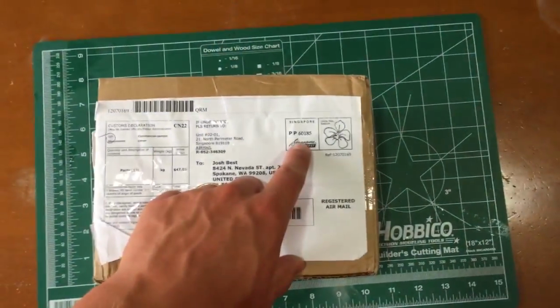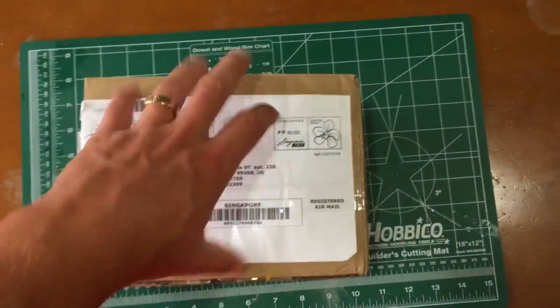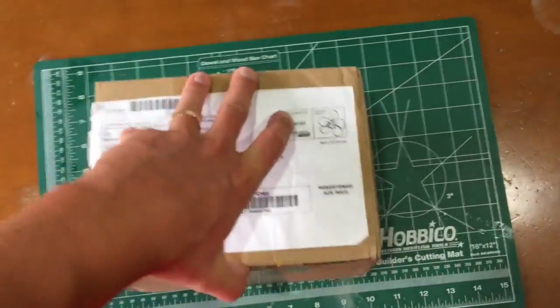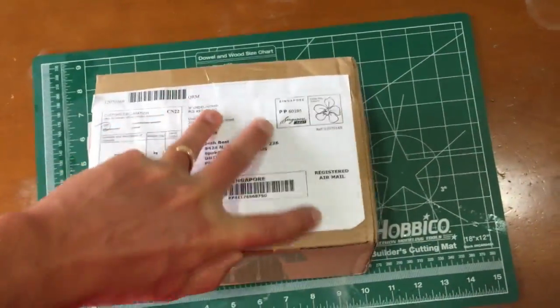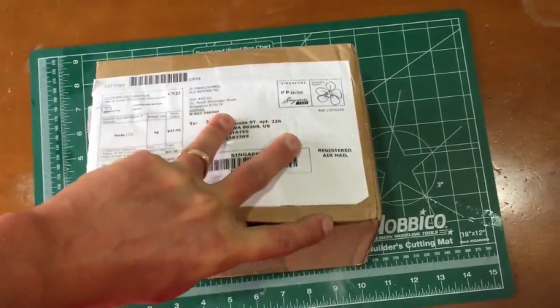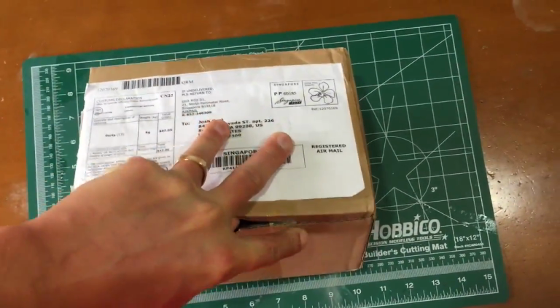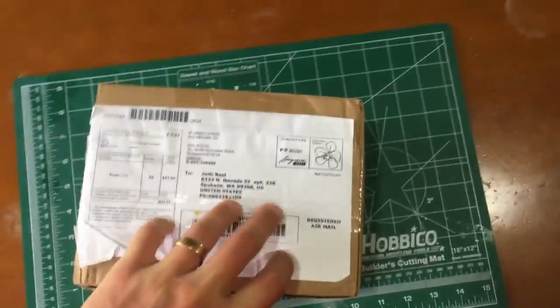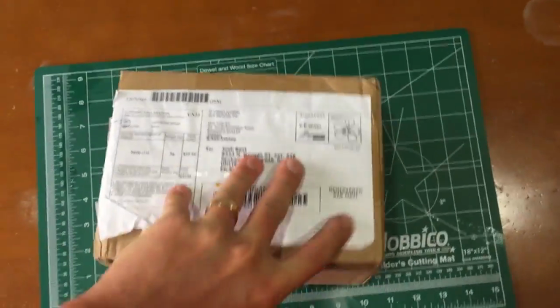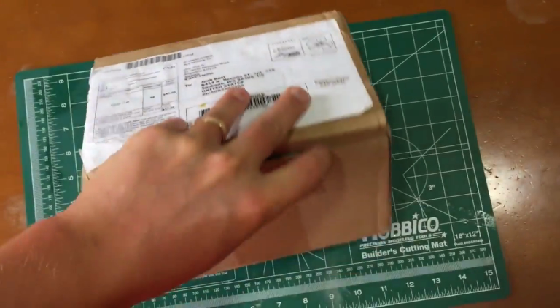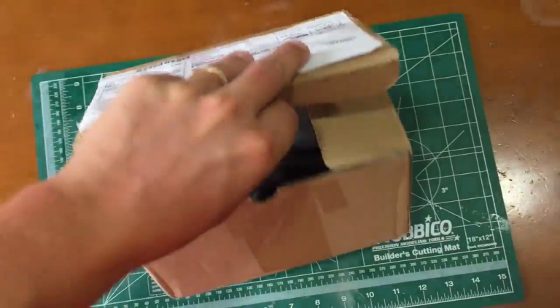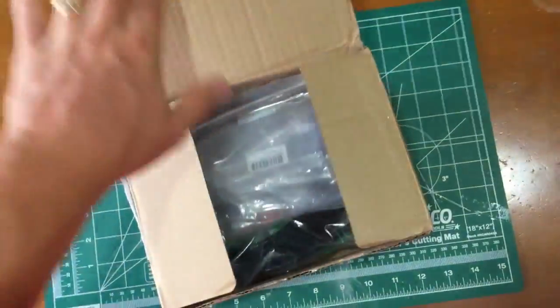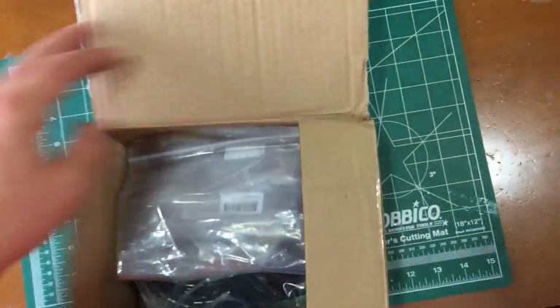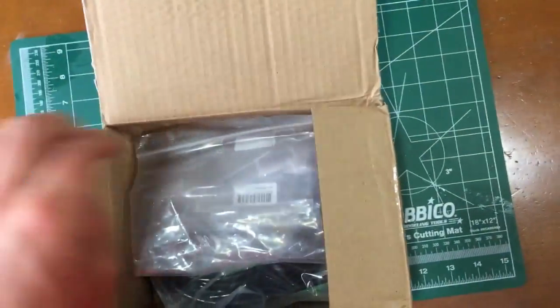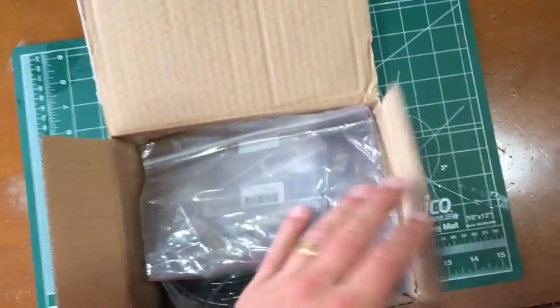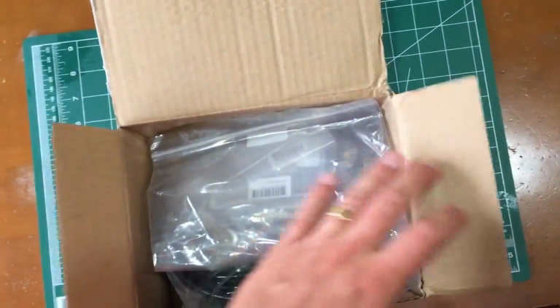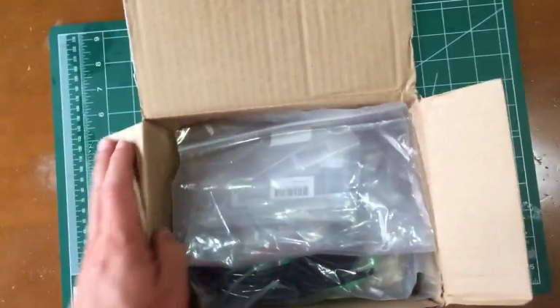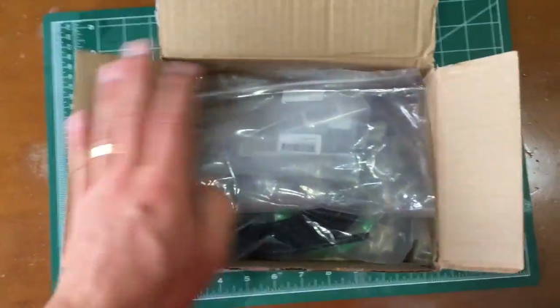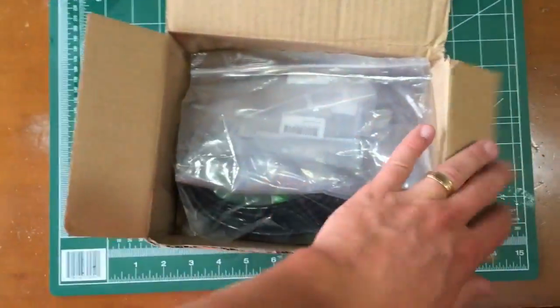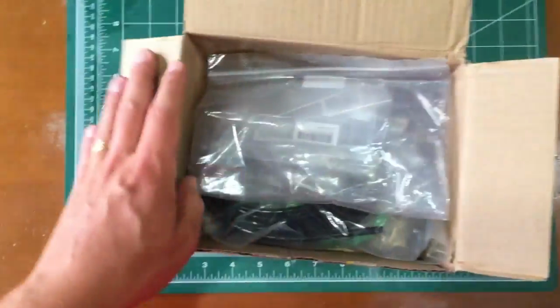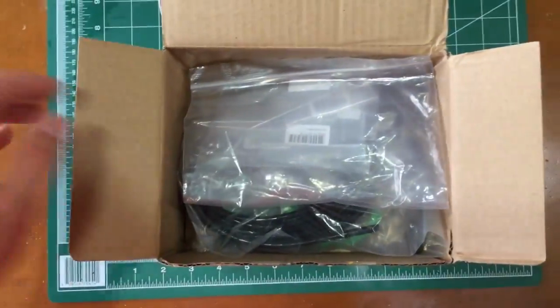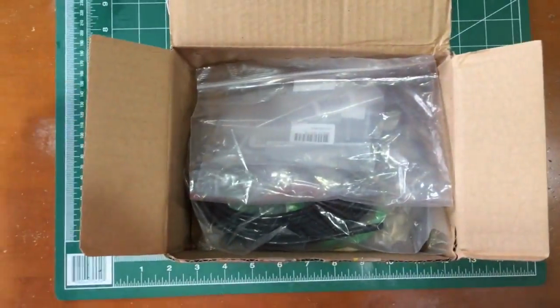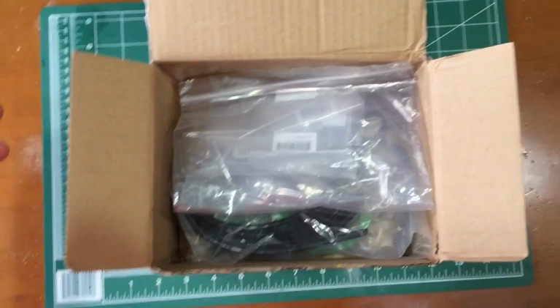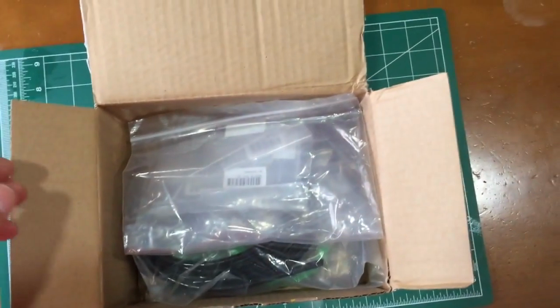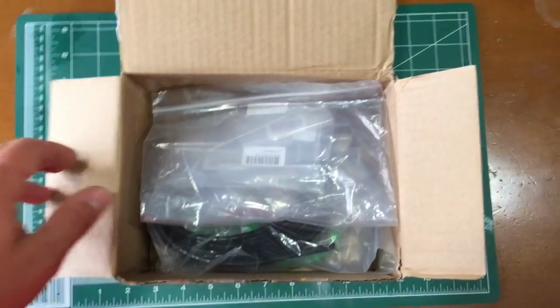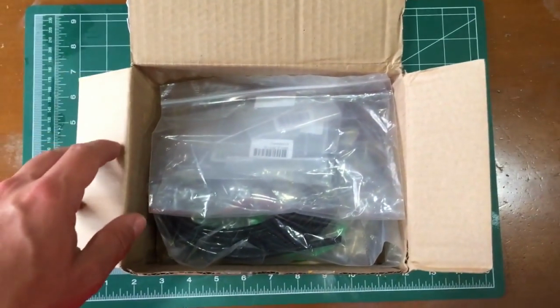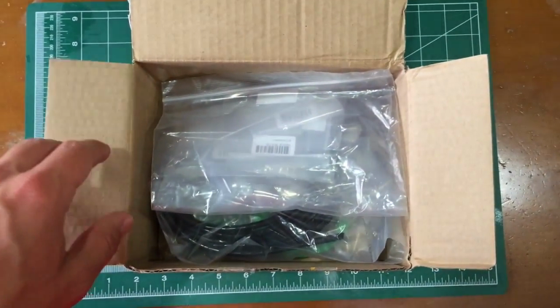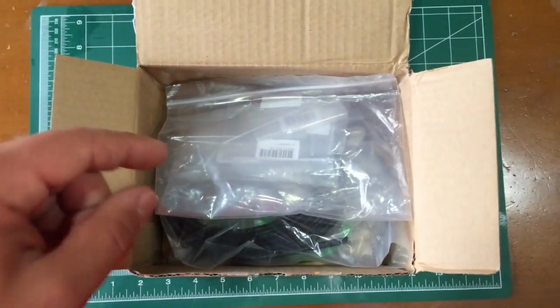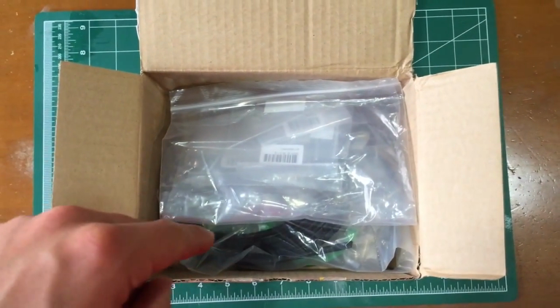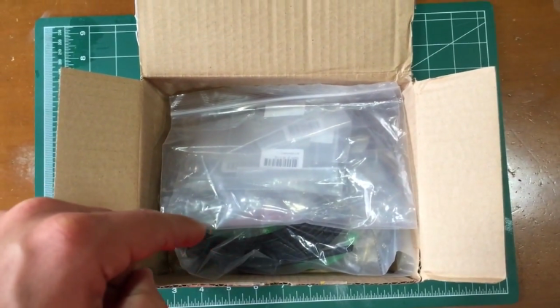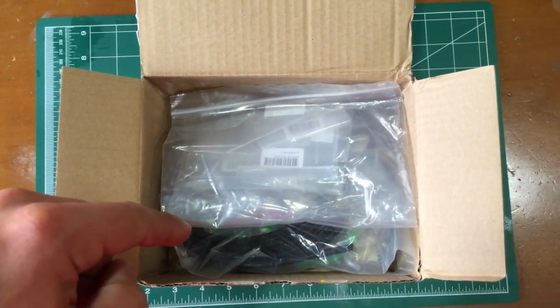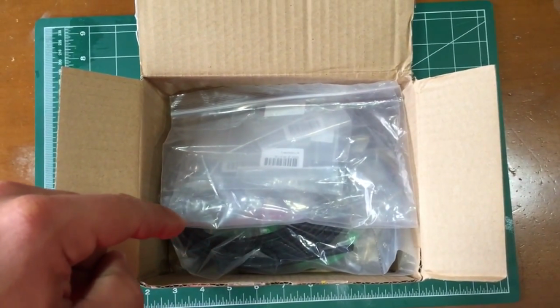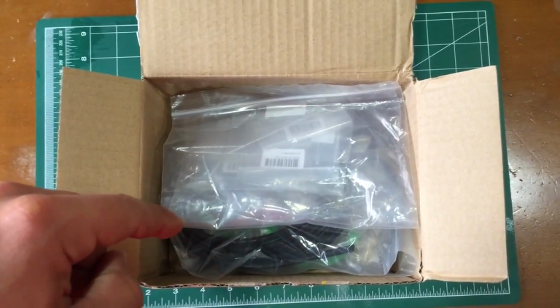Singapore, Hobby King hardware — I believe, yes. This should be all of the hardware that I'm going to use on my ZMR250 build.